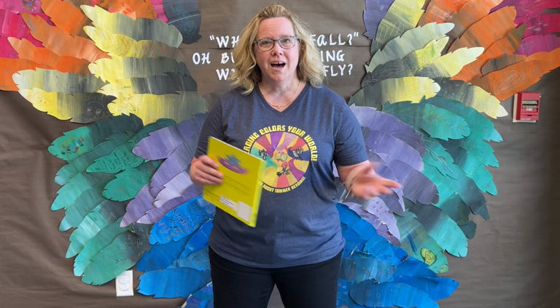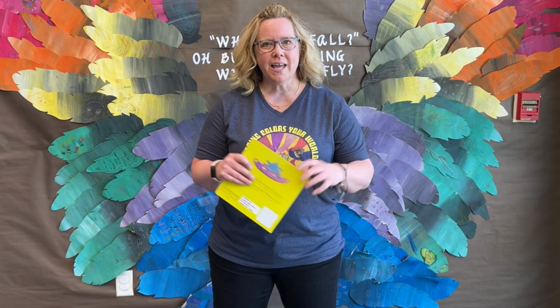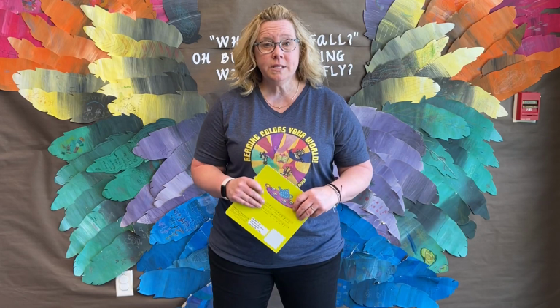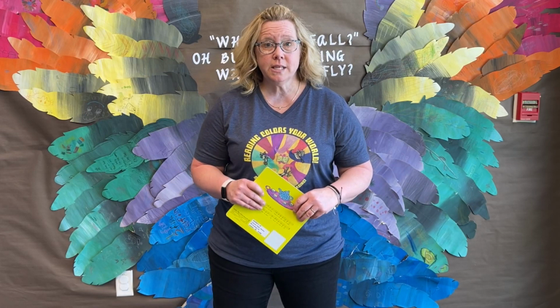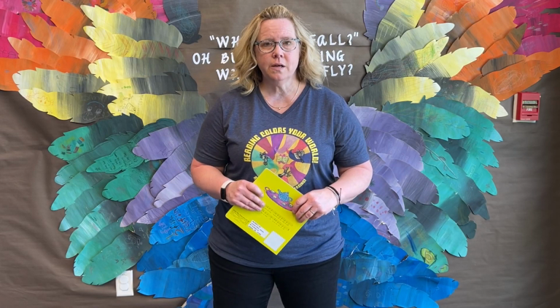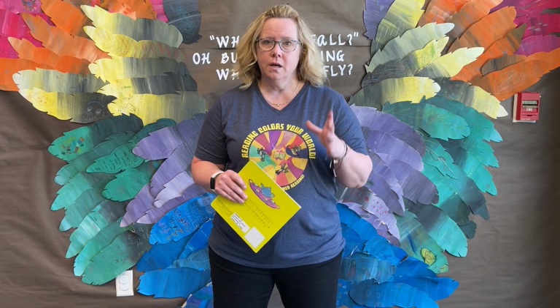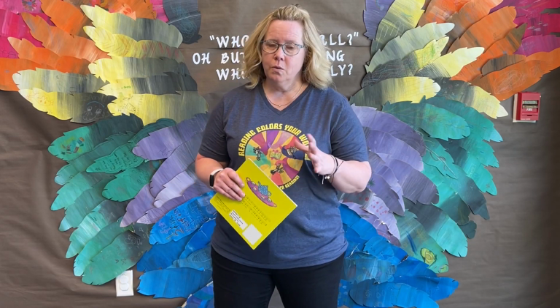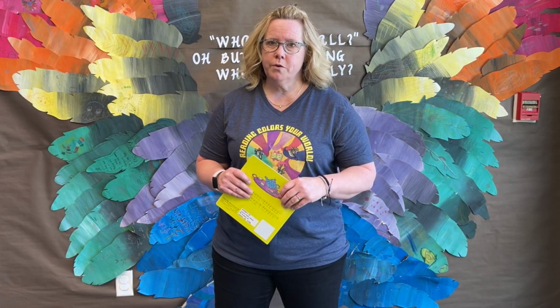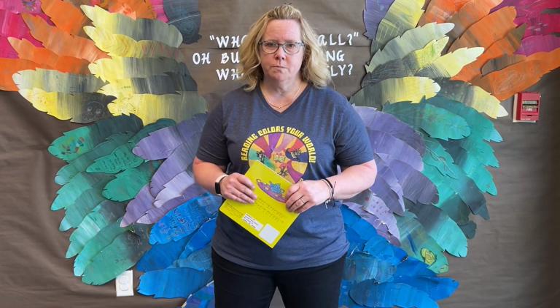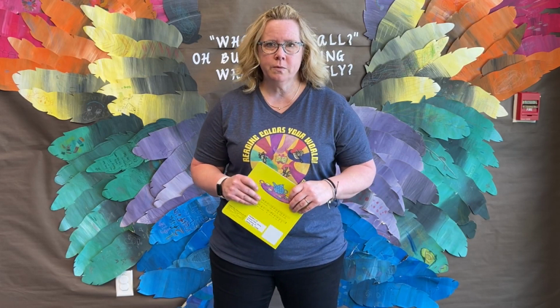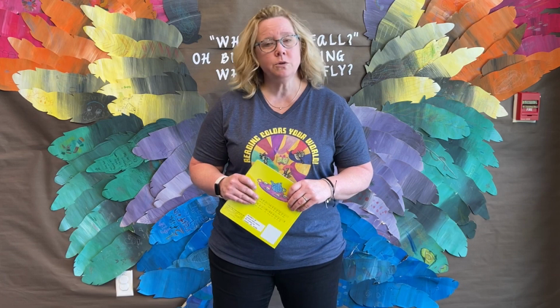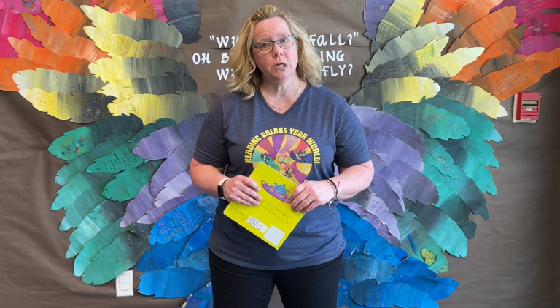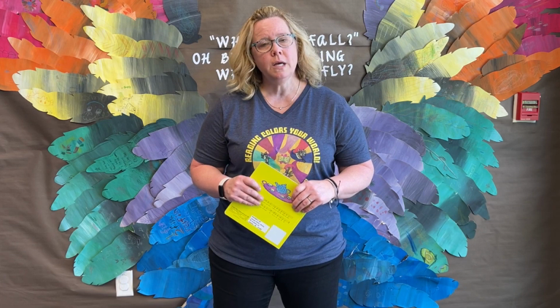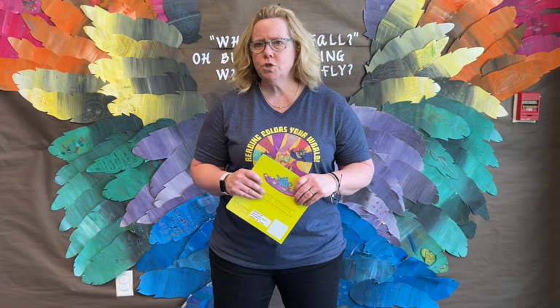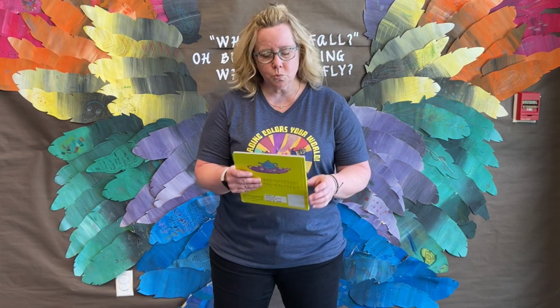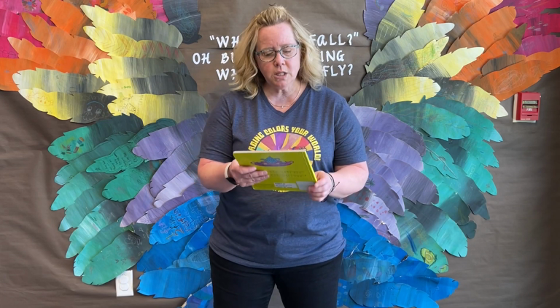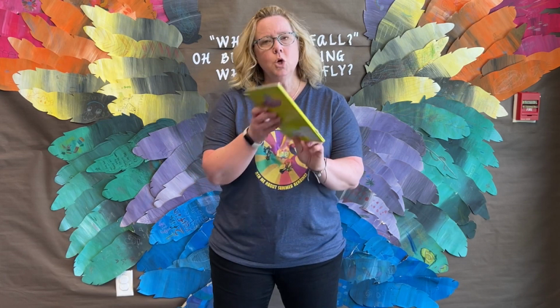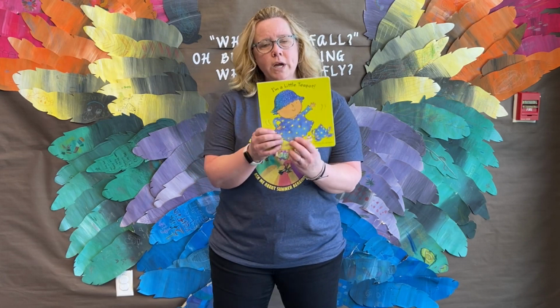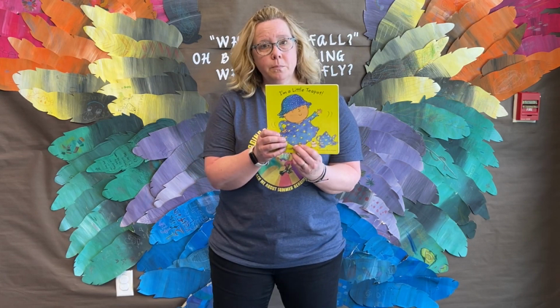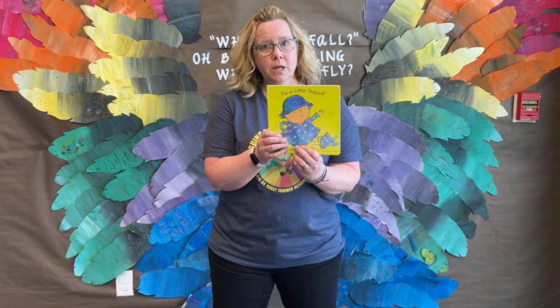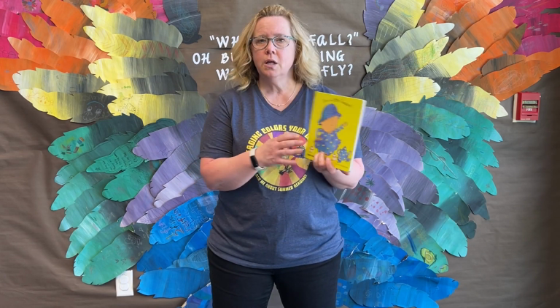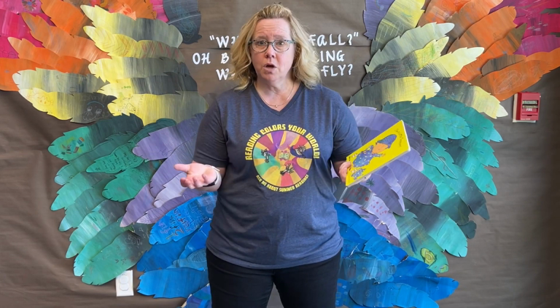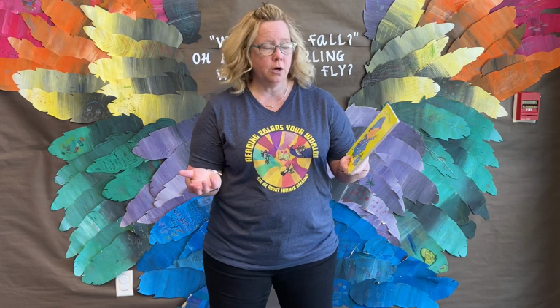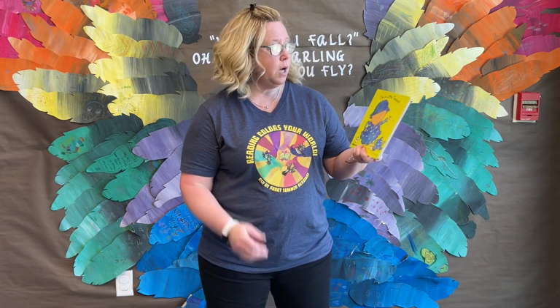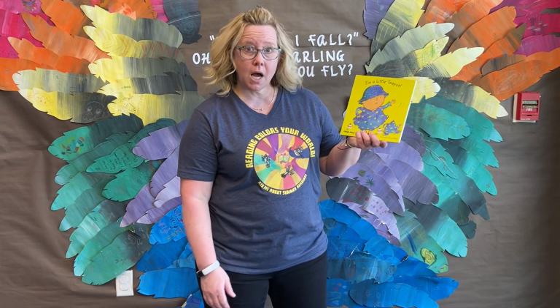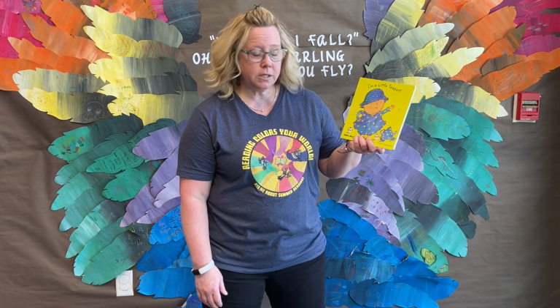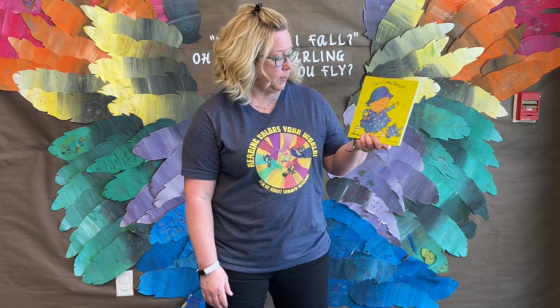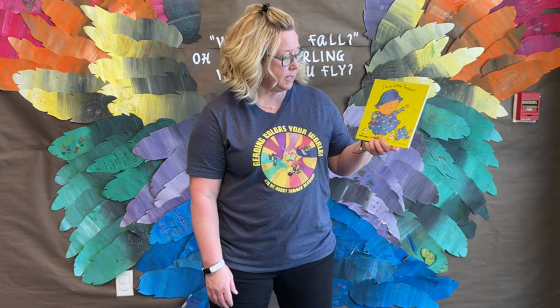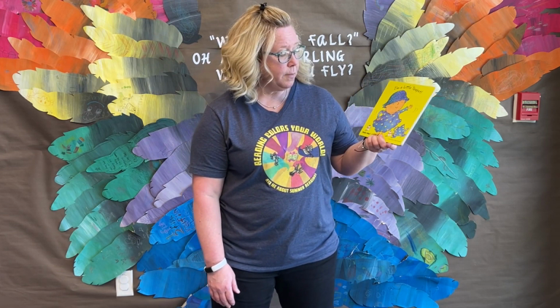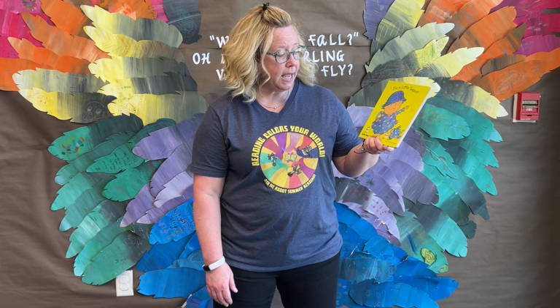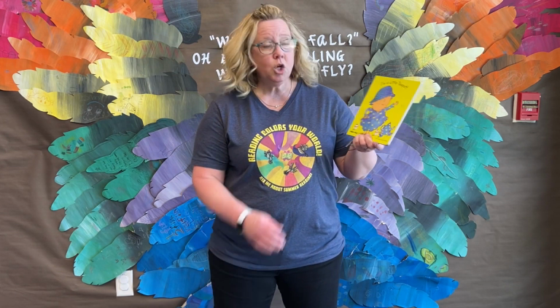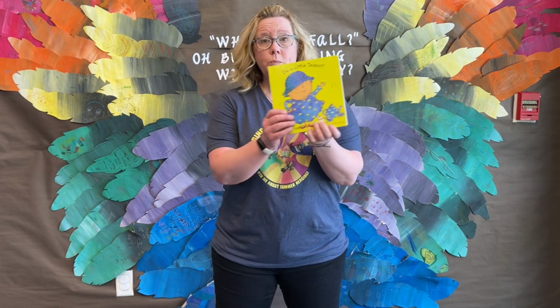Hi, Miss Darcy here. We are focused on movement right now during story time, so just a really quick book that we all know: I'm a Little Teapot by Annie Kubler.